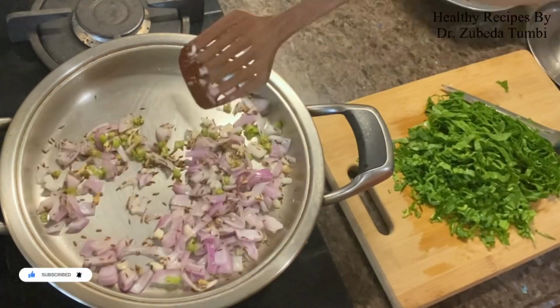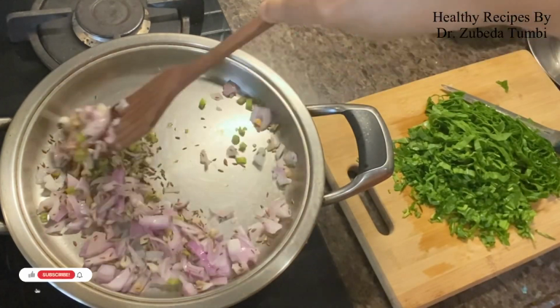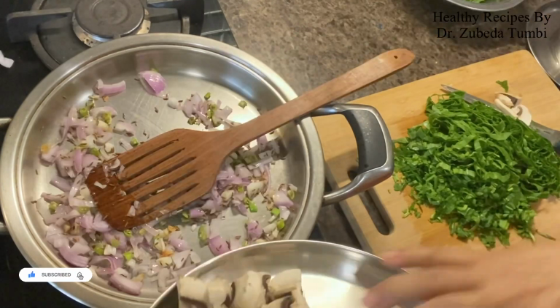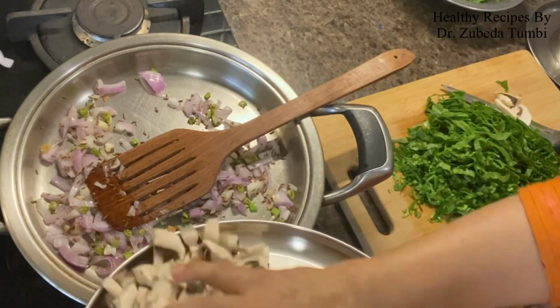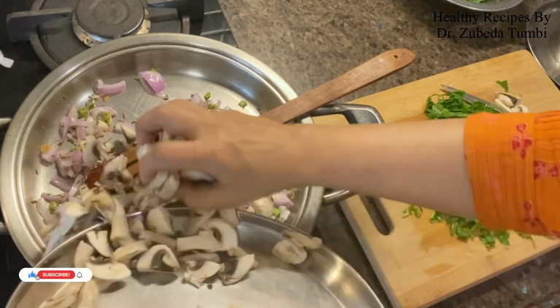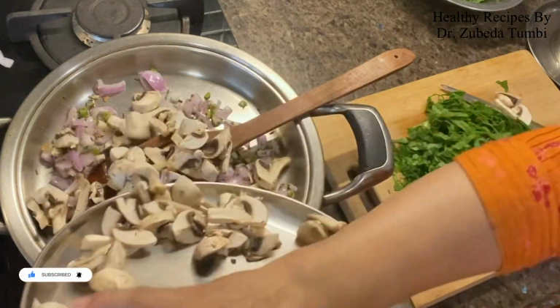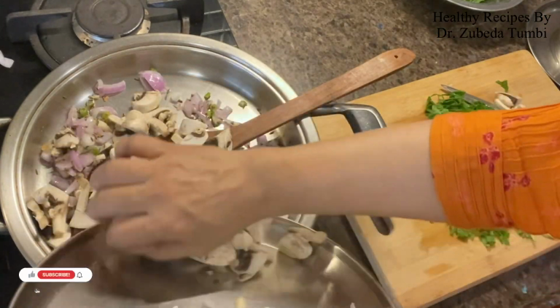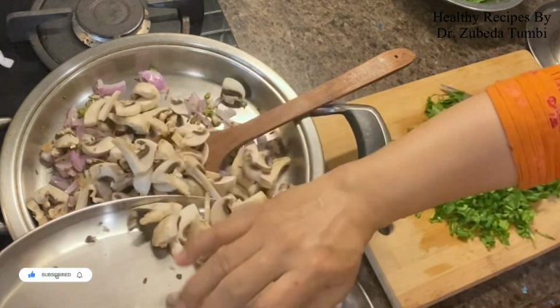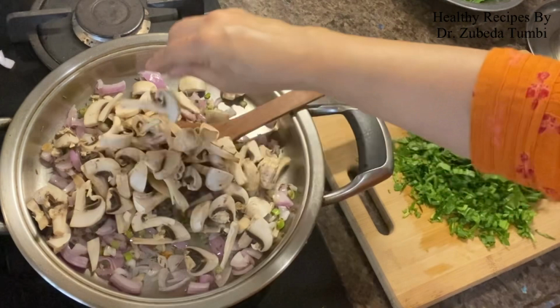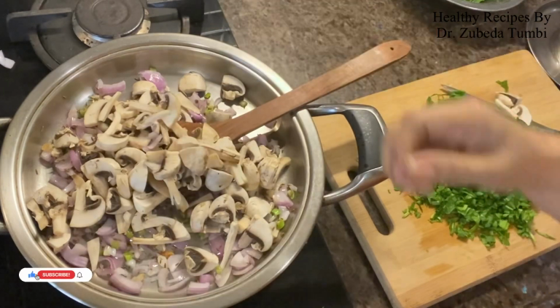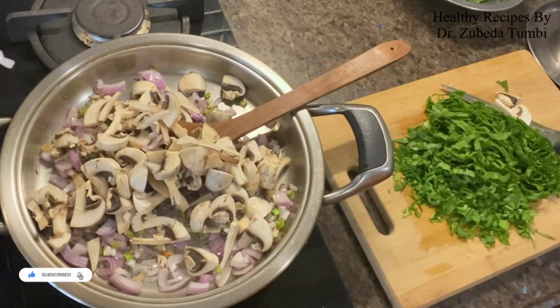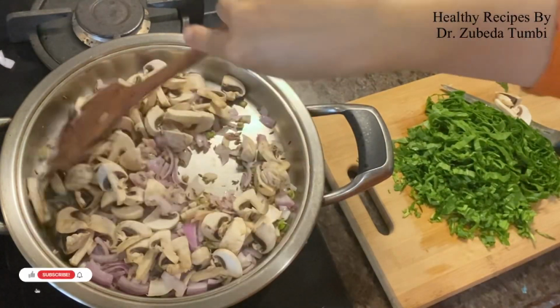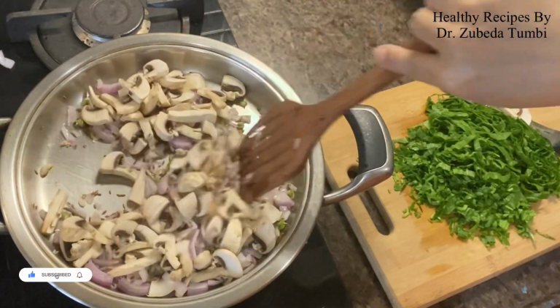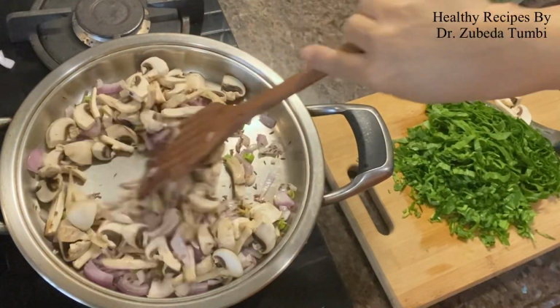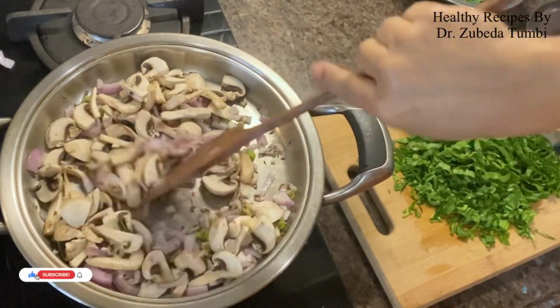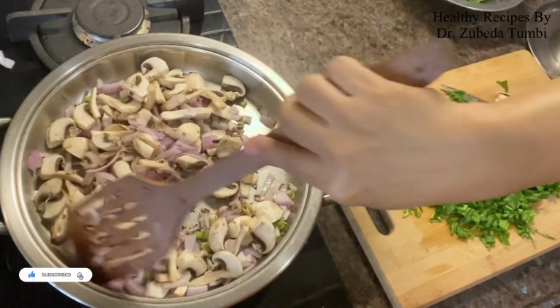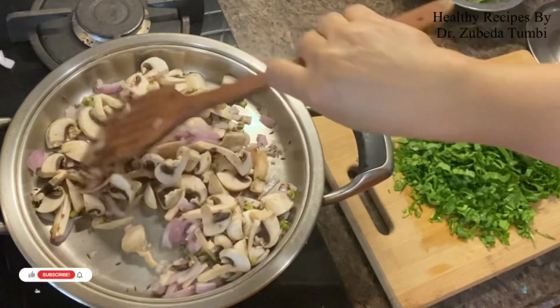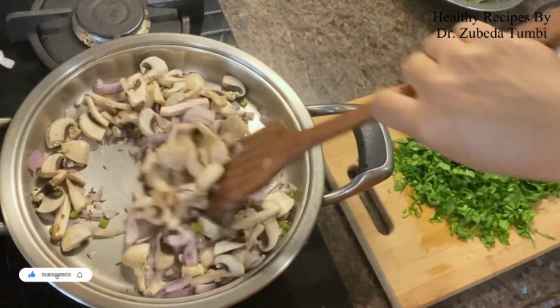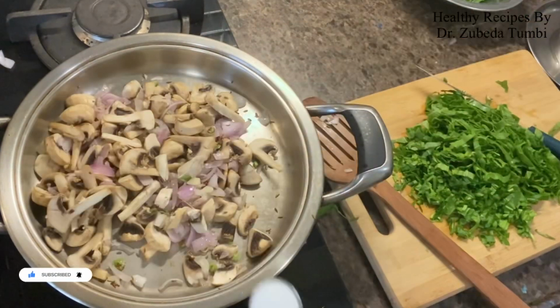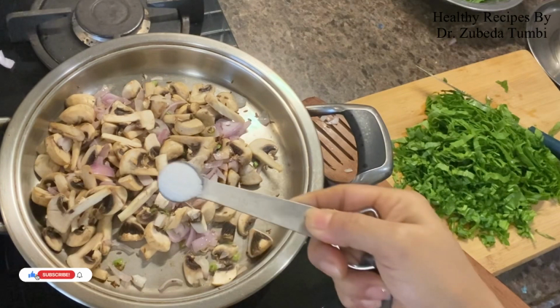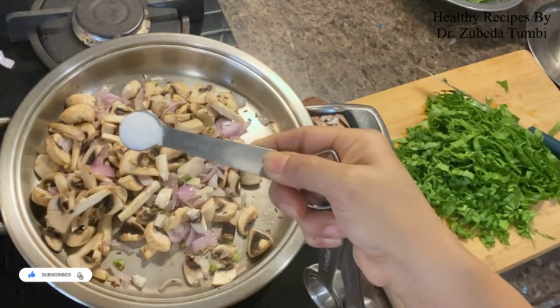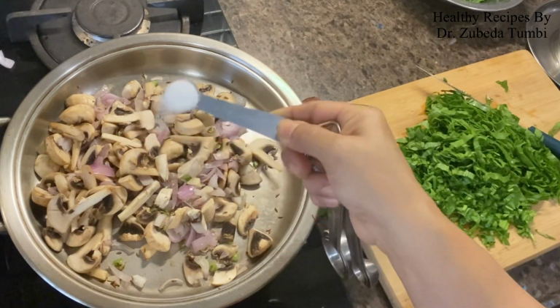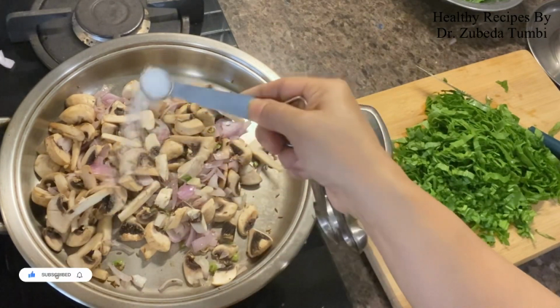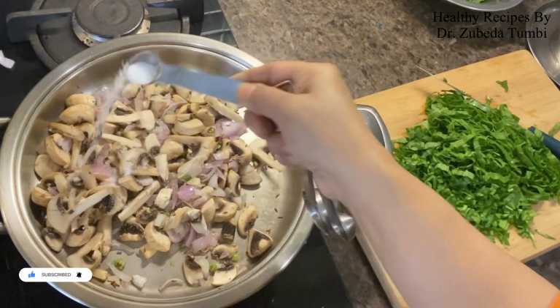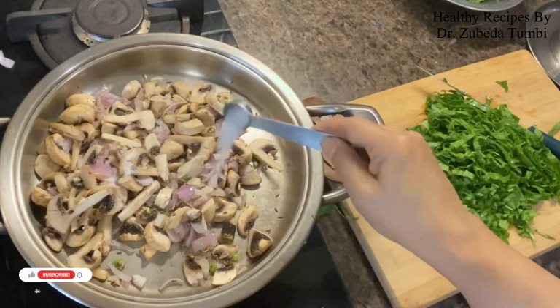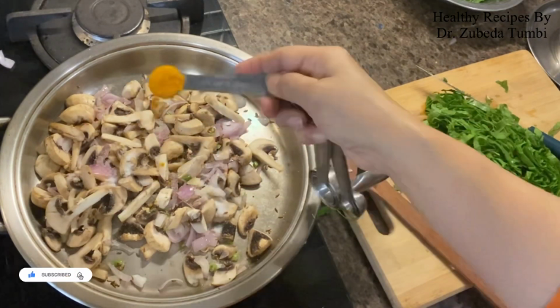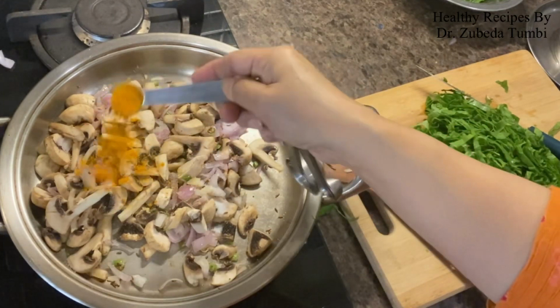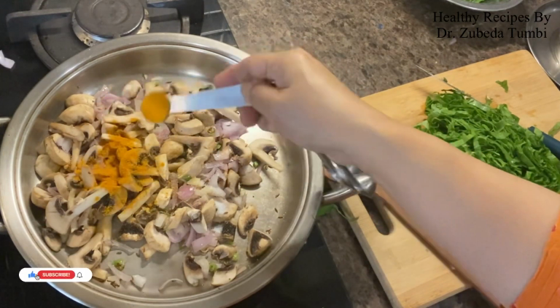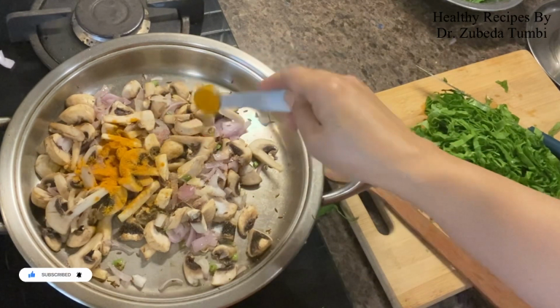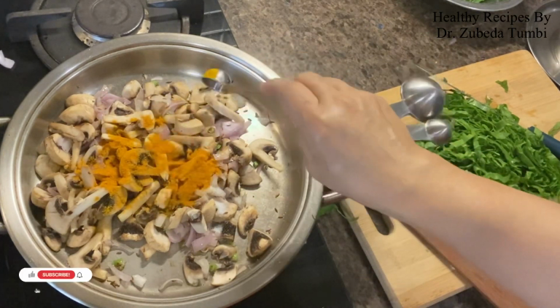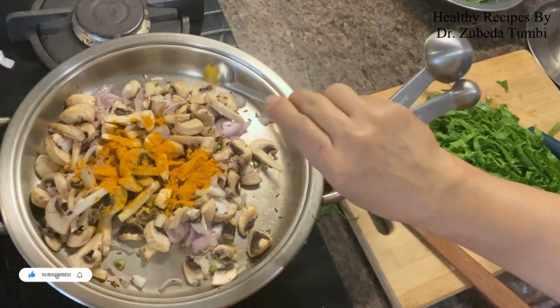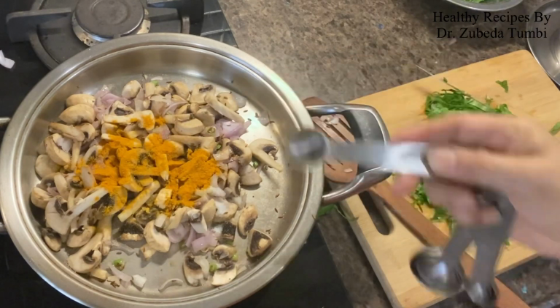Now add the mushroom. Since mushrooms are bland but full with the goodness of proteins and fiber, a good way to enhance their taste is this kind of a quick stir fry. Add a good helping of fresh mushroom and let it cook.